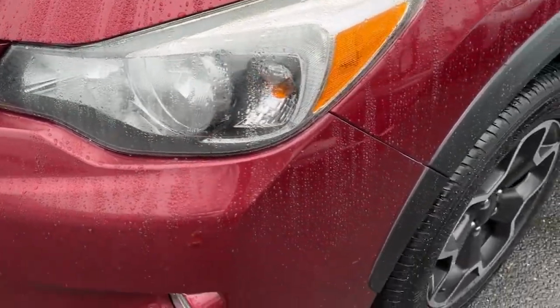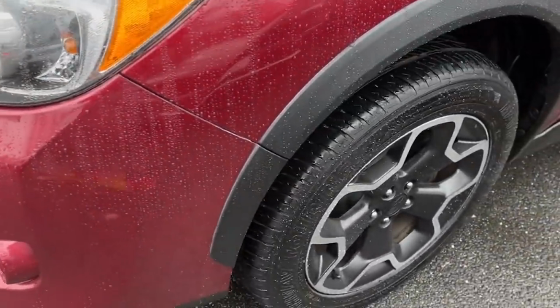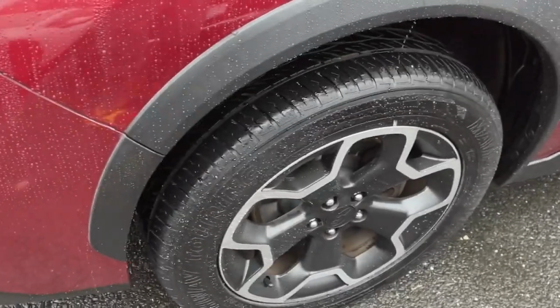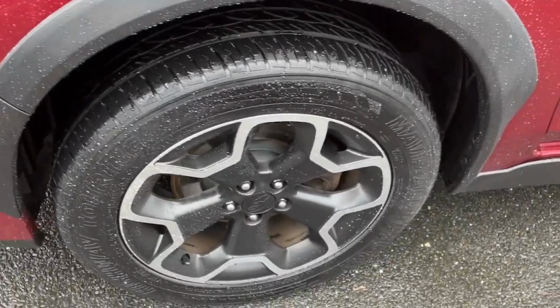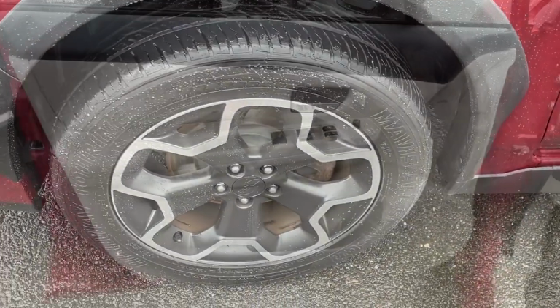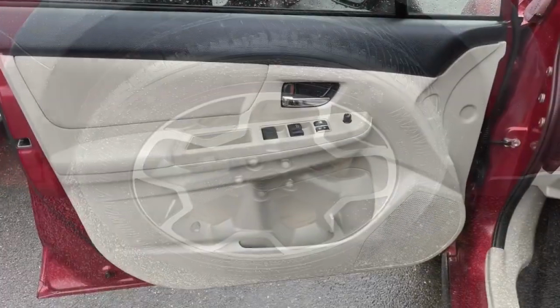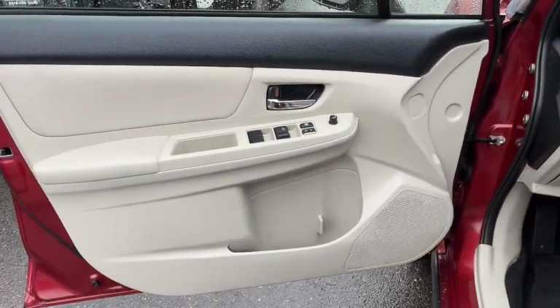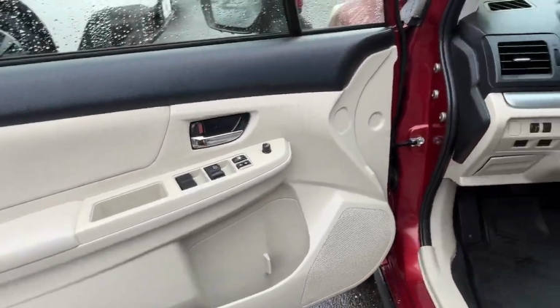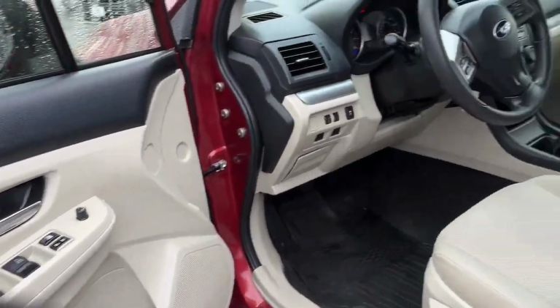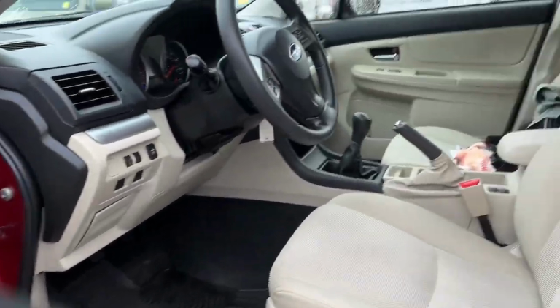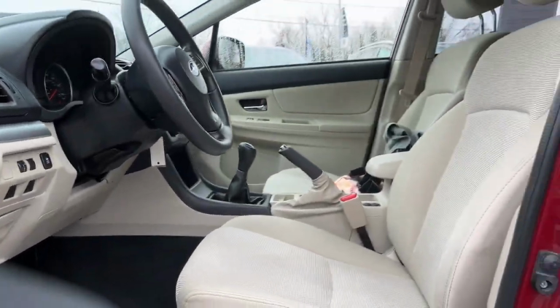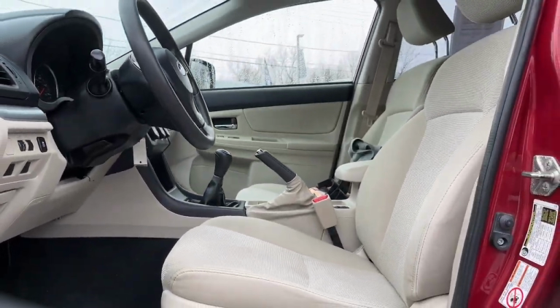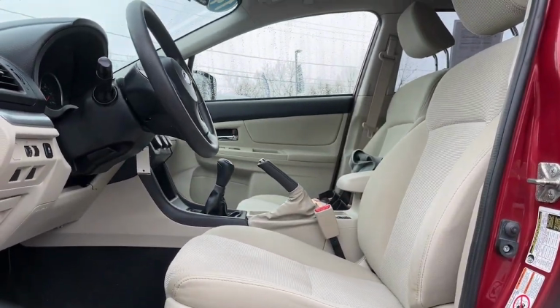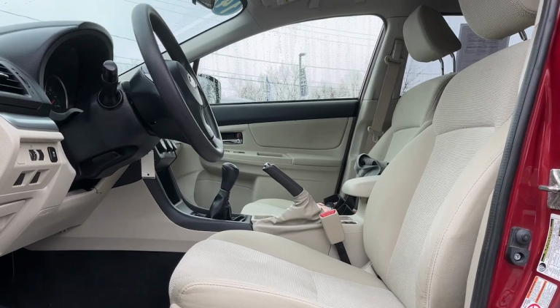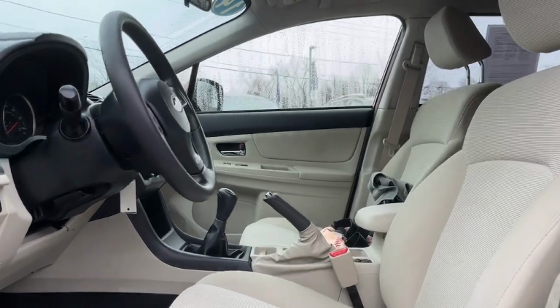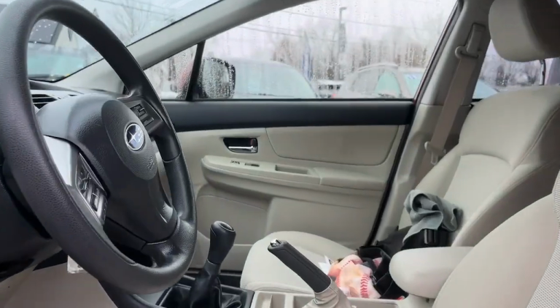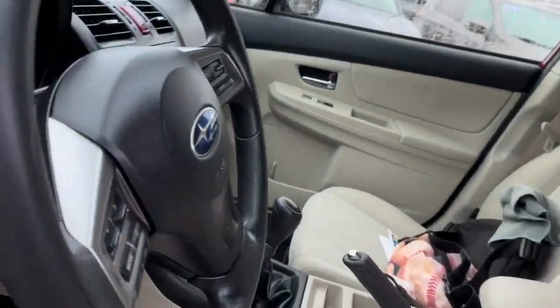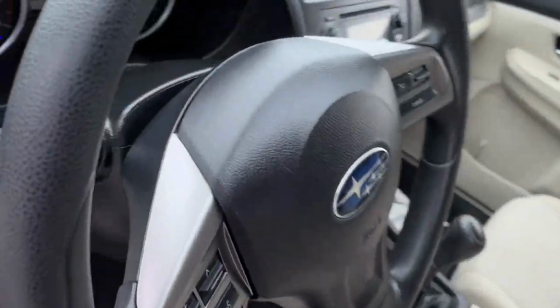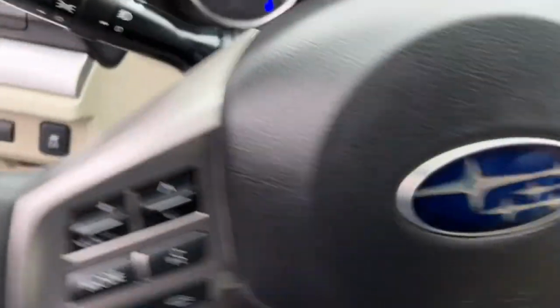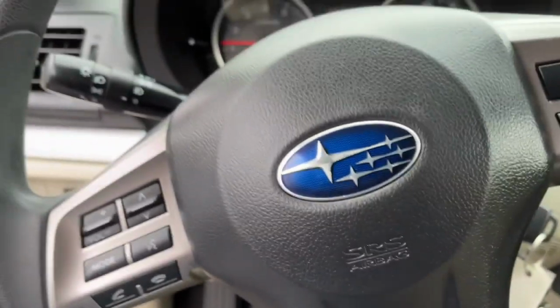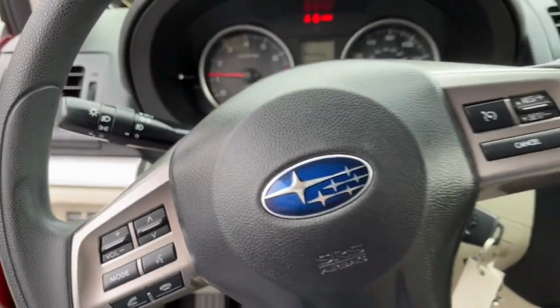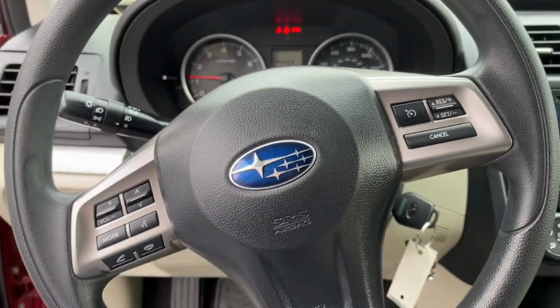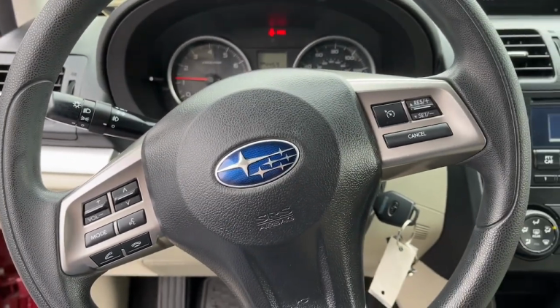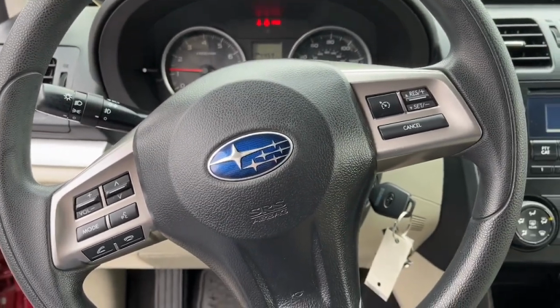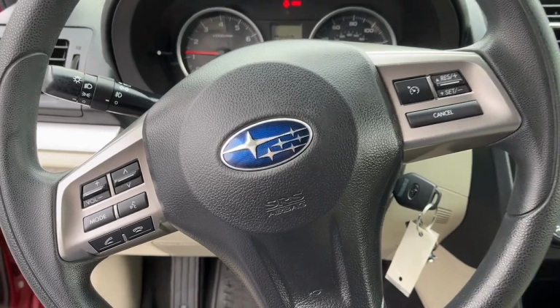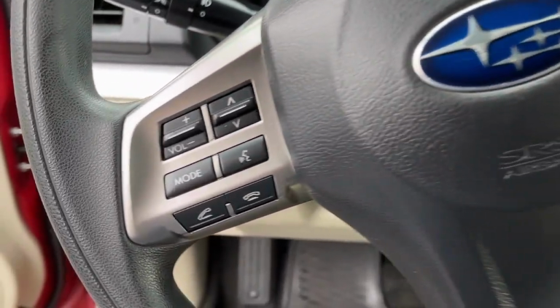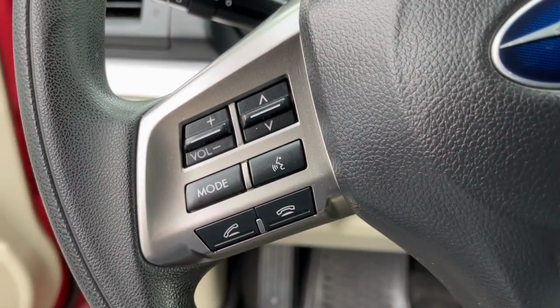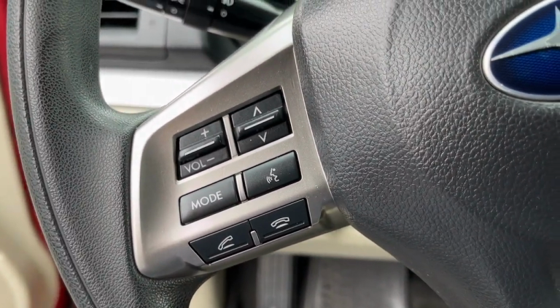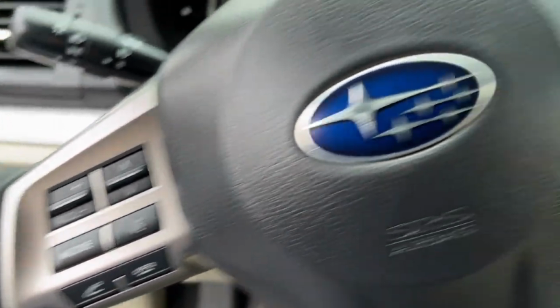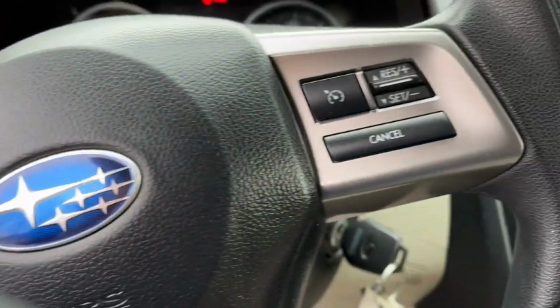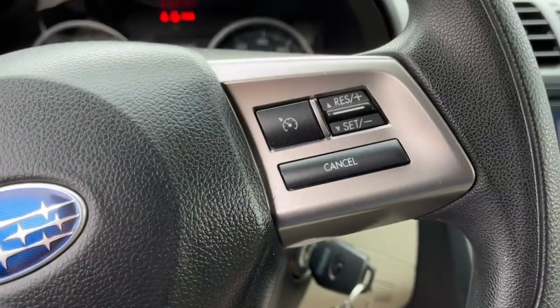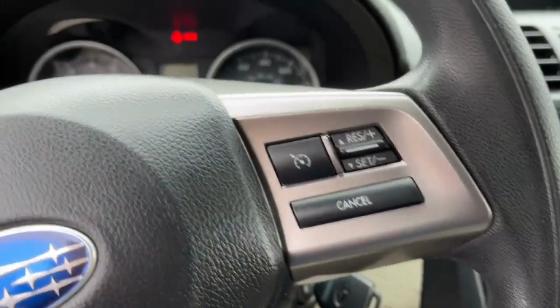Steering wheel audio controls, rear spoiler, traction control. SUV capability with a comfortable car-like ride — that's the Crosstrek. See for yourself when you take it out for a test drive. Our professional staff looks forward to giving you excellent service.